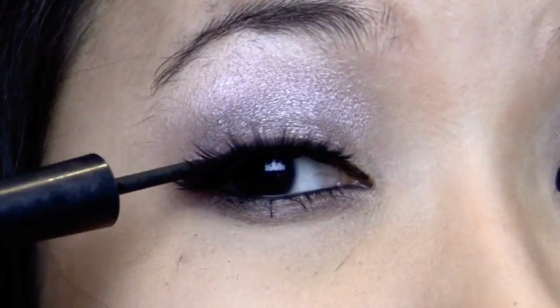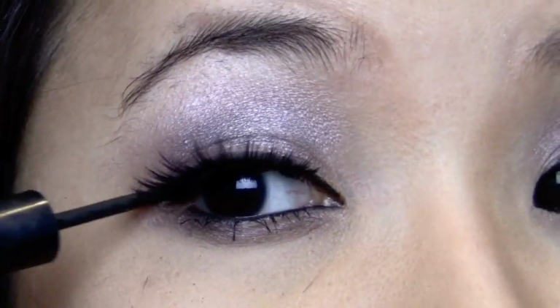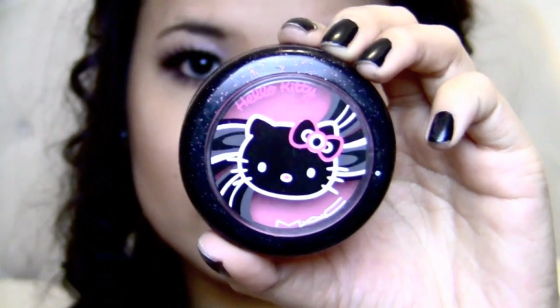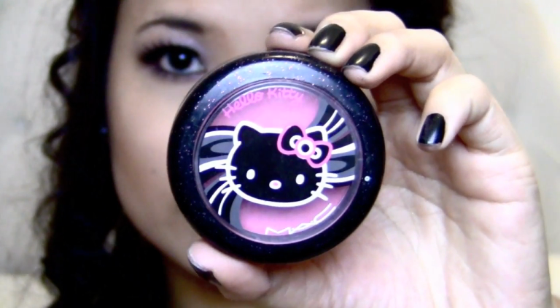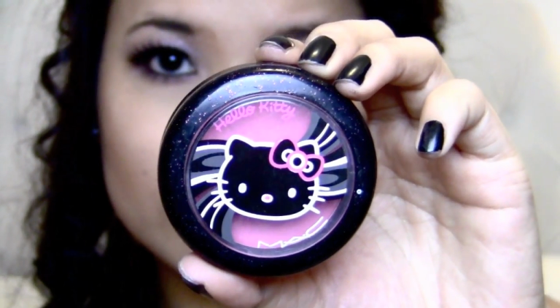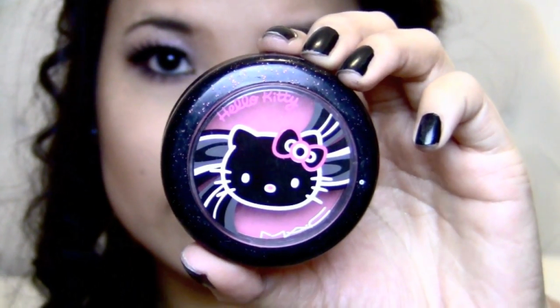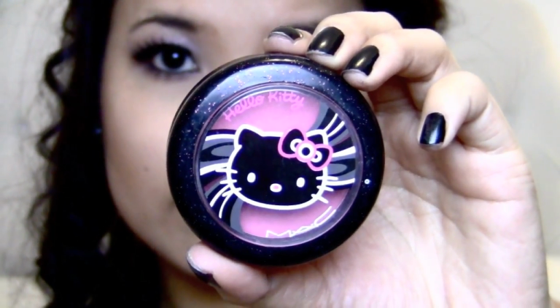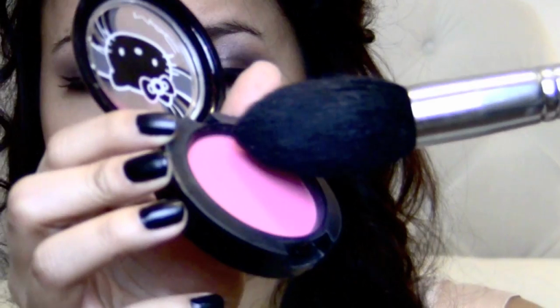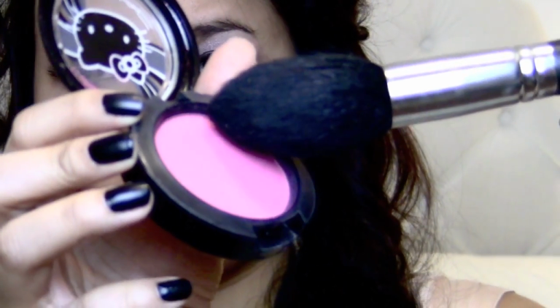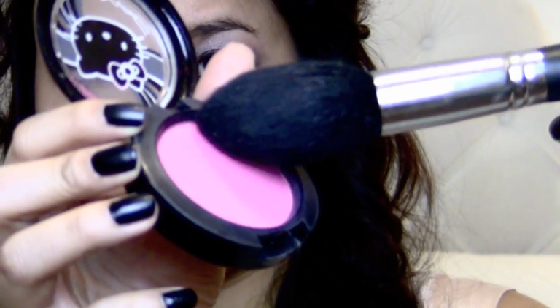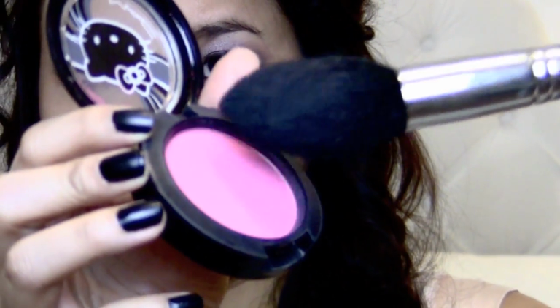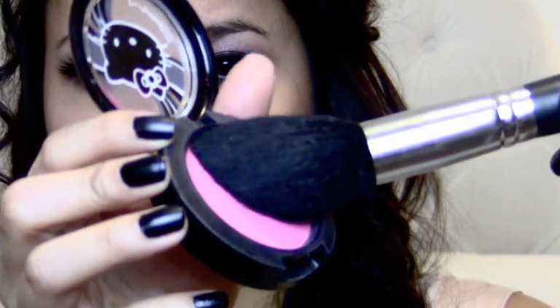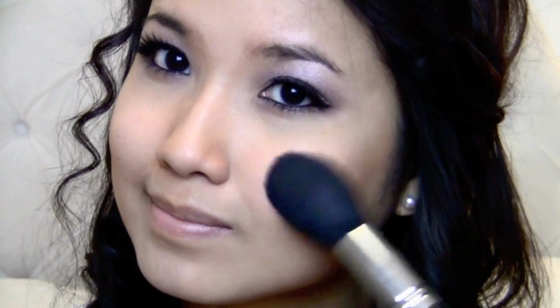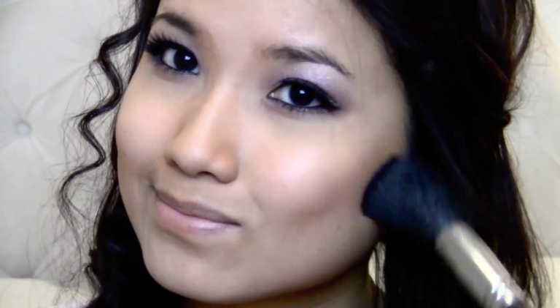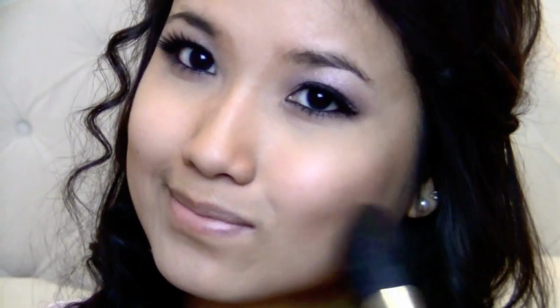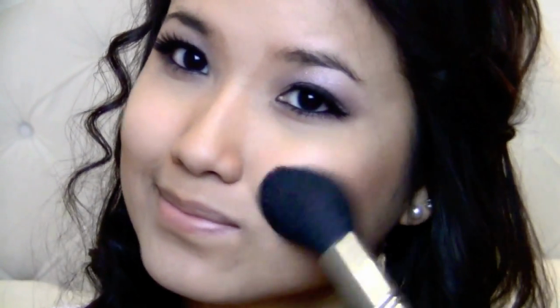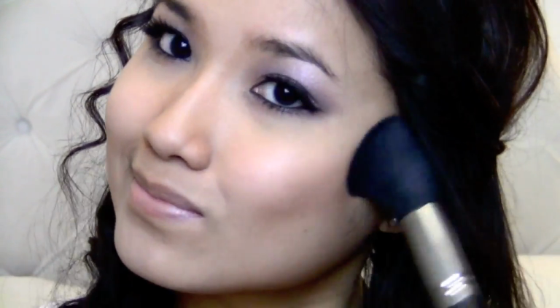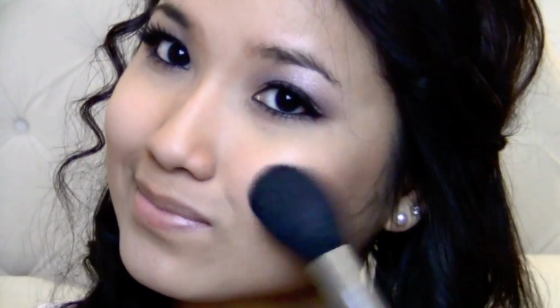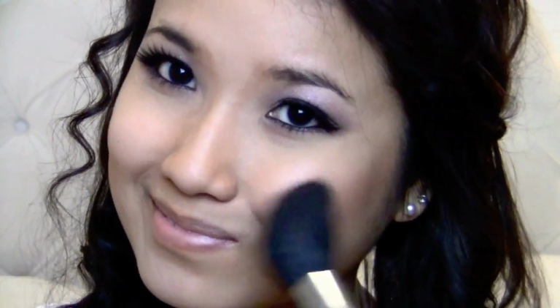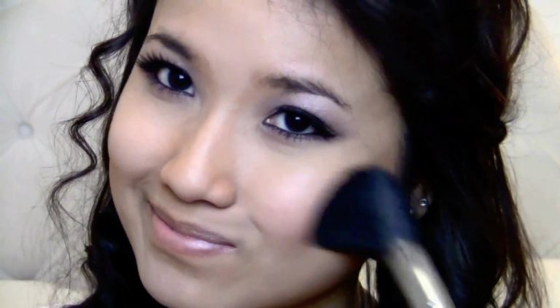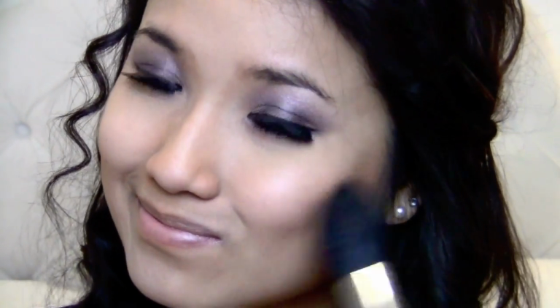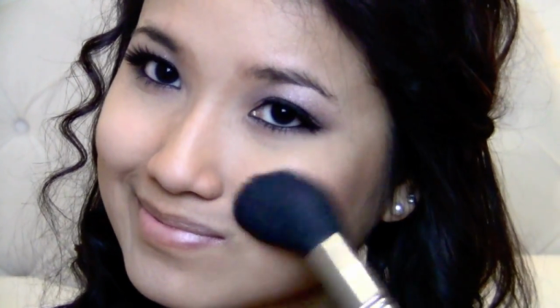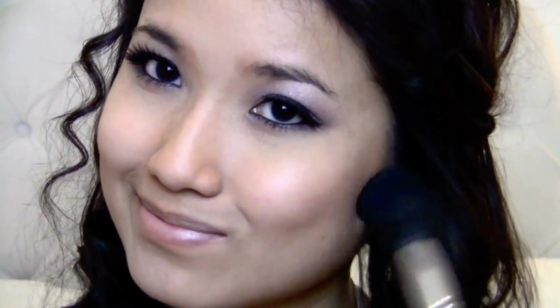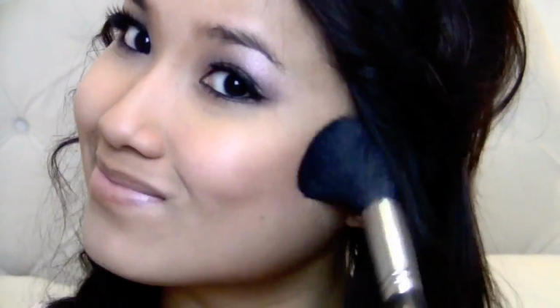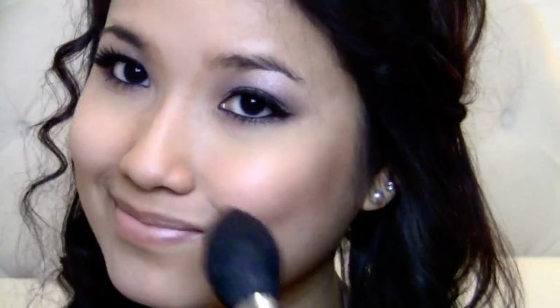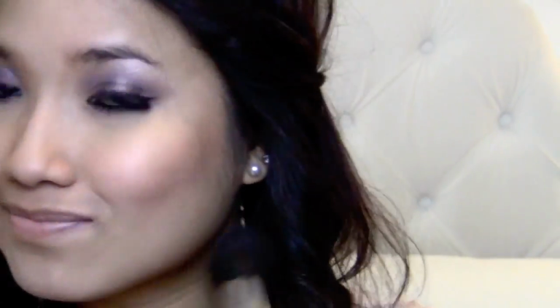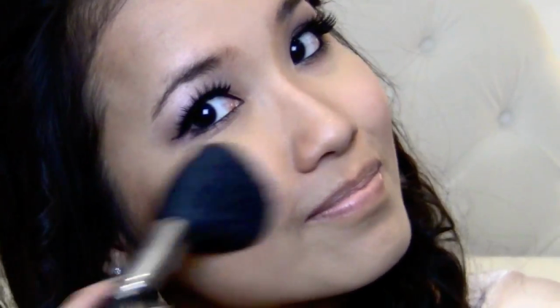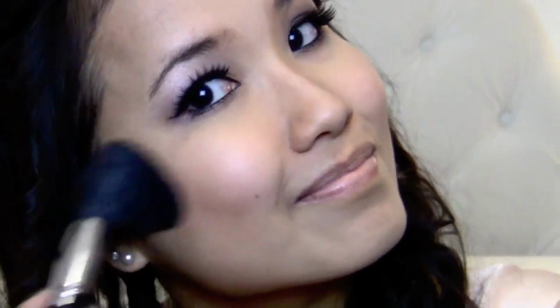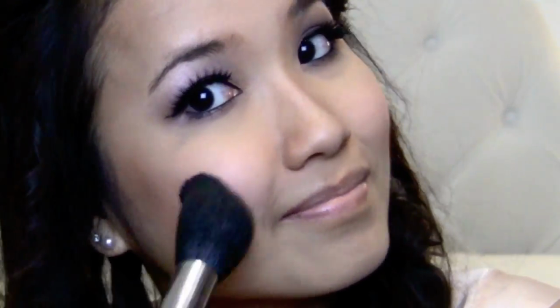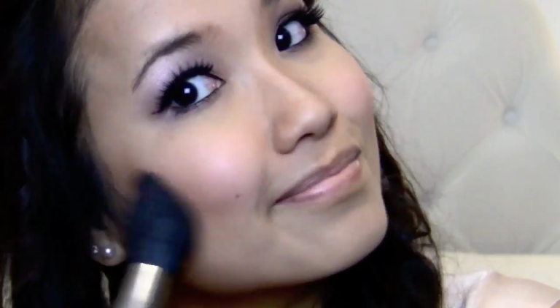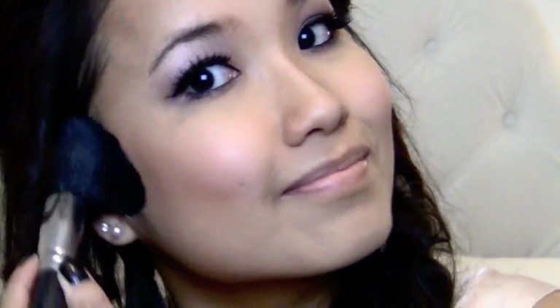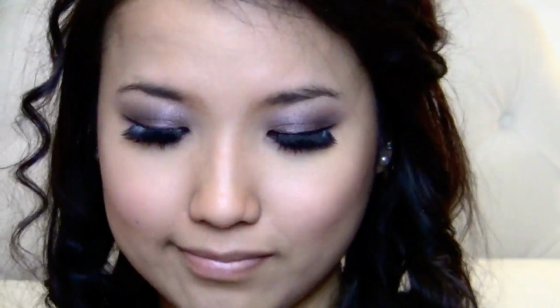Now taking a bright pink blush, I'm going to apply it directly diagonally upwards. And also sometimes I like to drag the color down from my cheekbones.